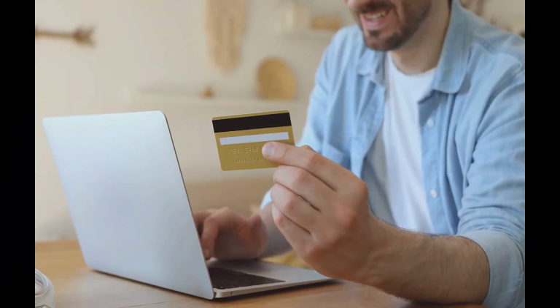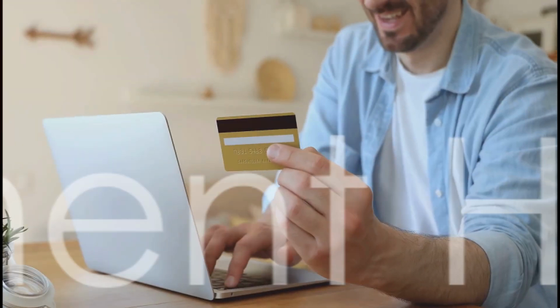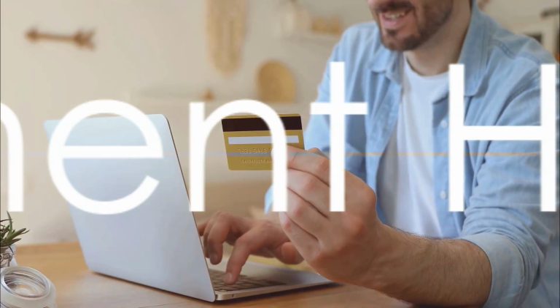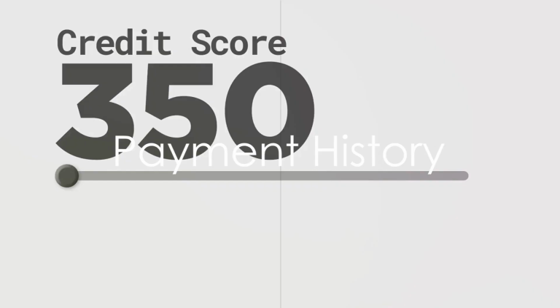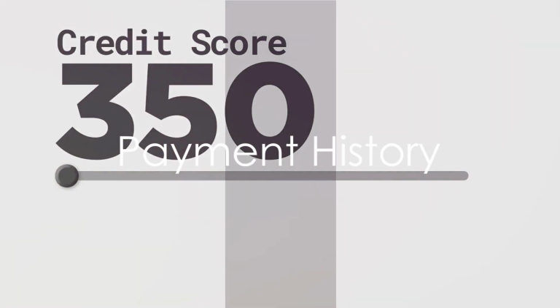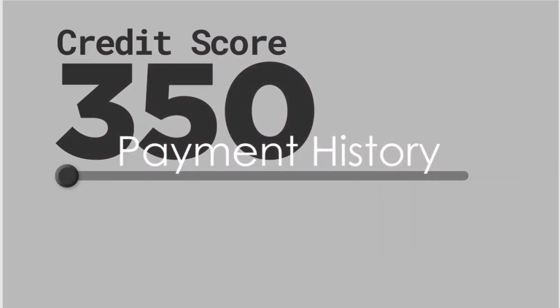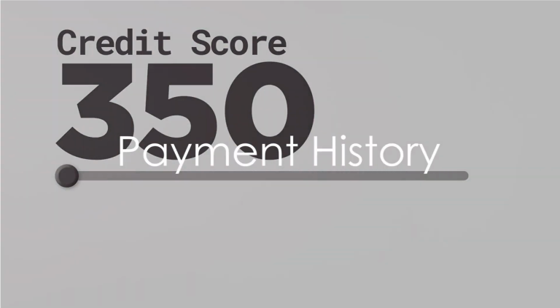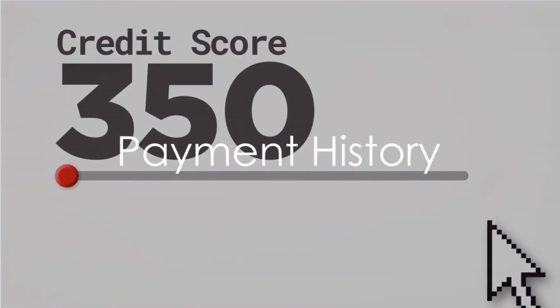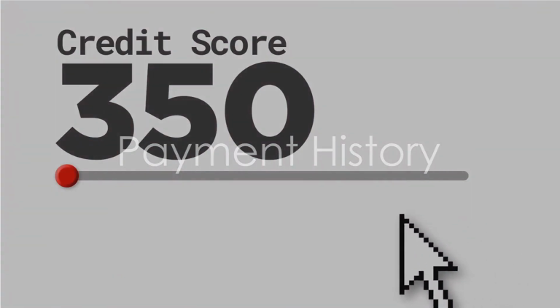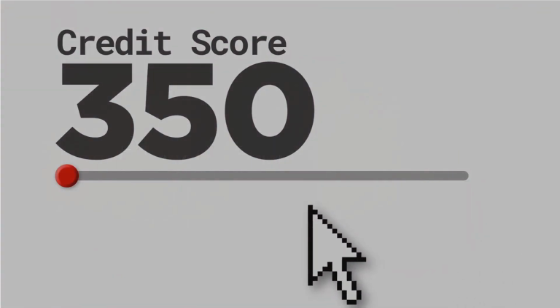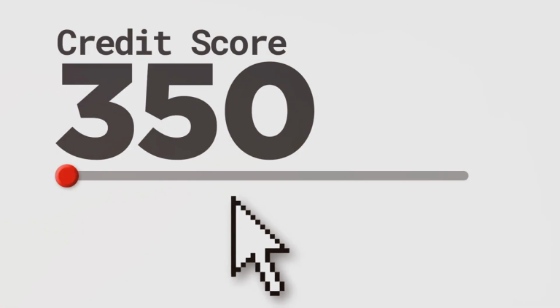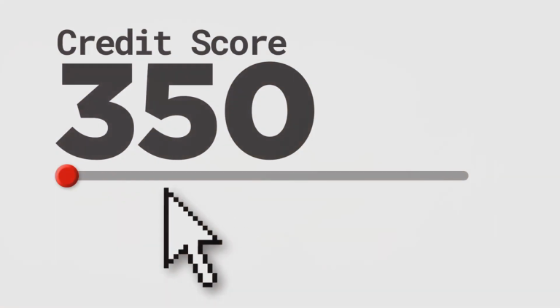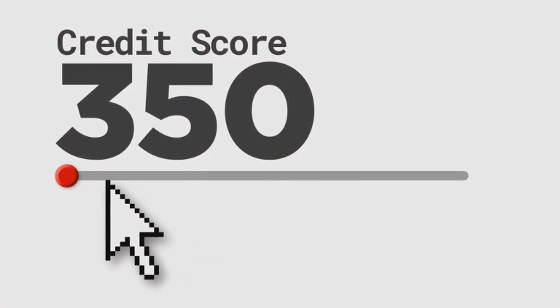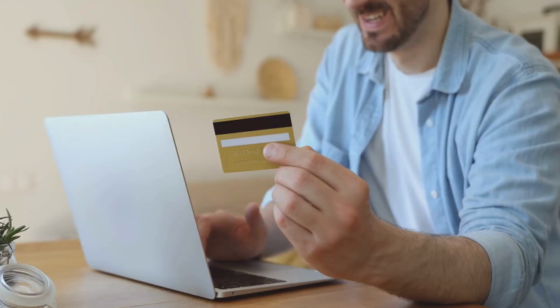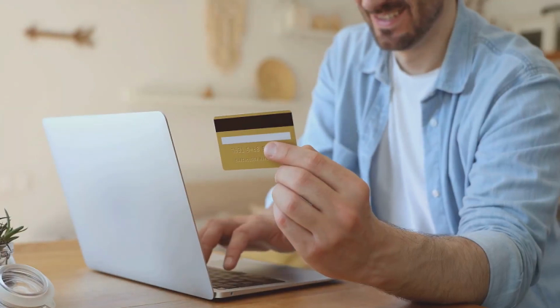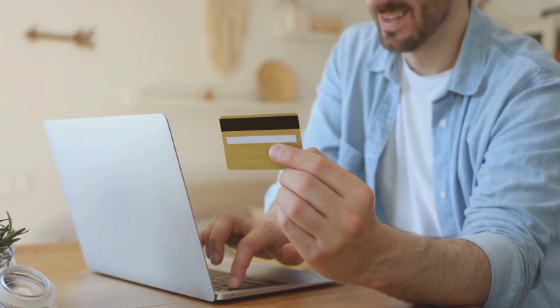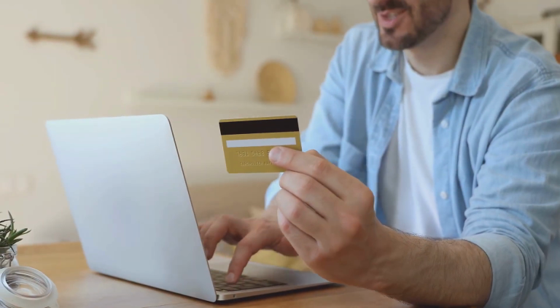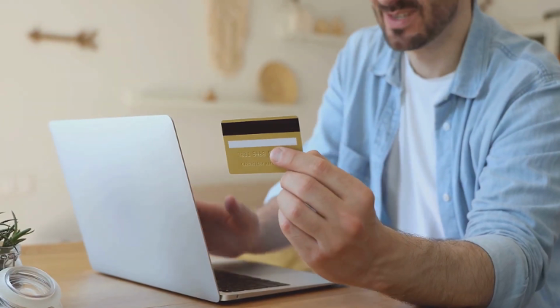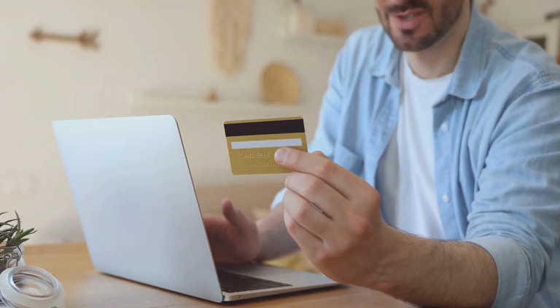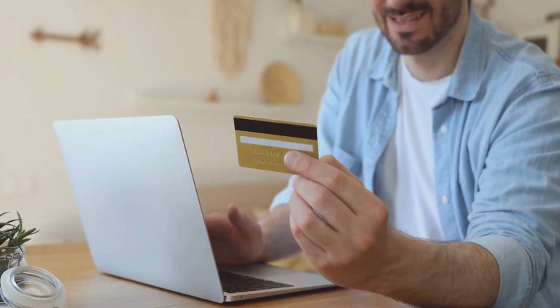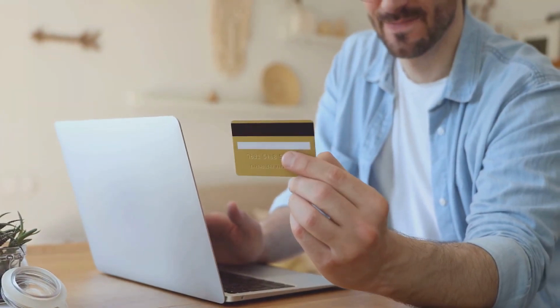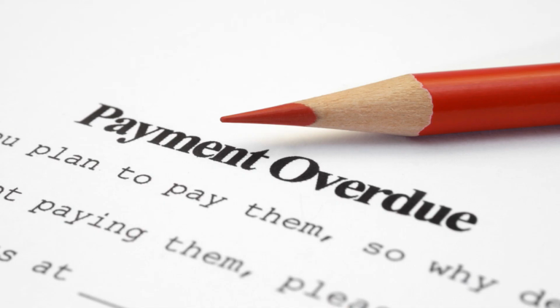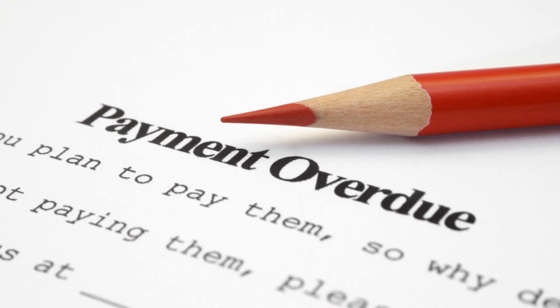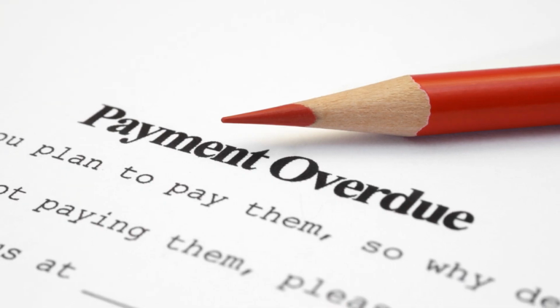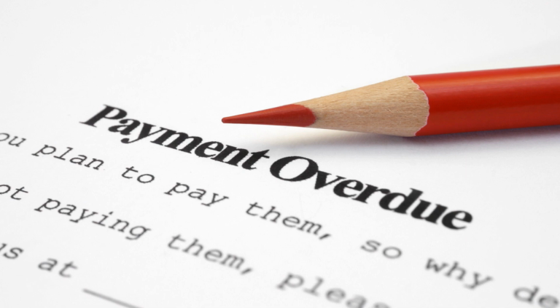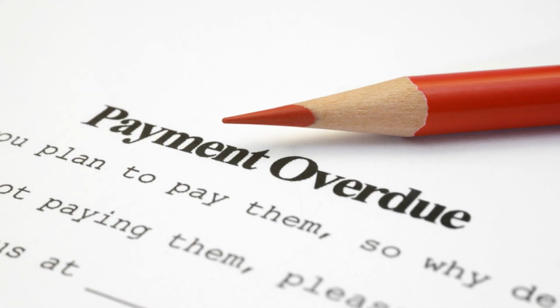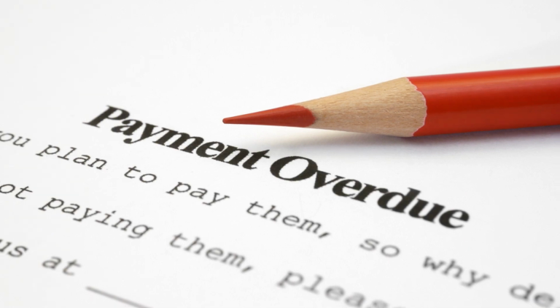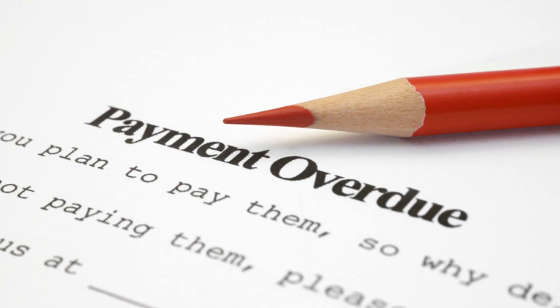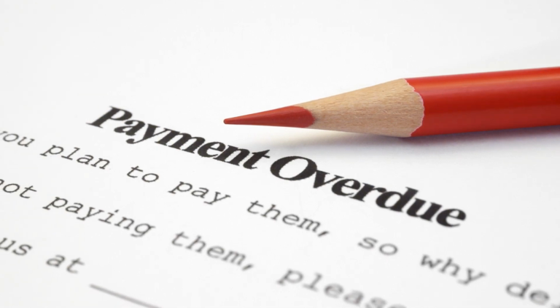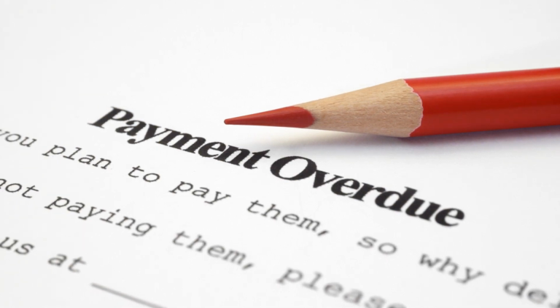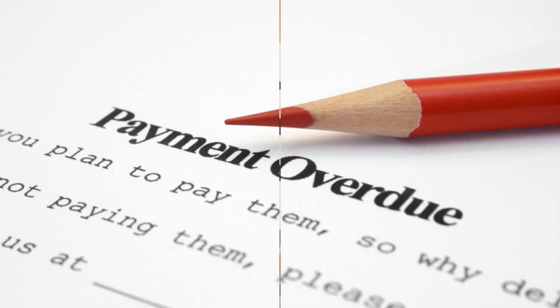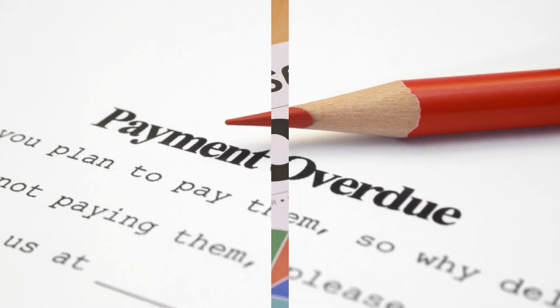First up, payment history. This is the big one, accounting for 35% of your FICO score. It looks at whether you've paid past credit accounts on time, so pay those bills promptly, because late payments can really hurt your score.